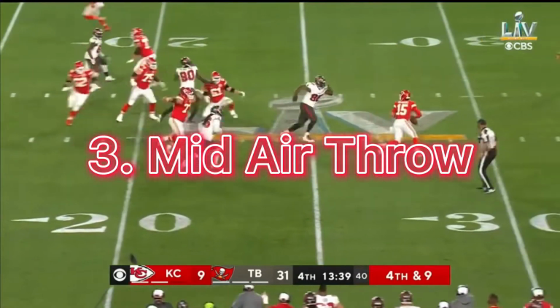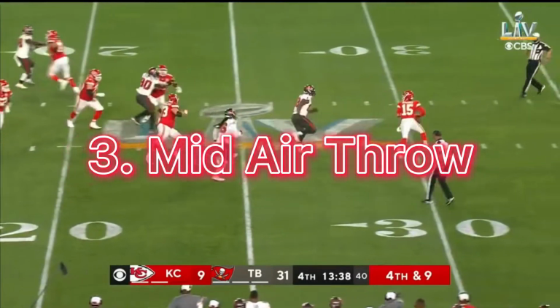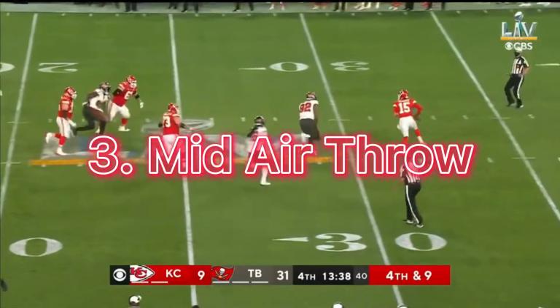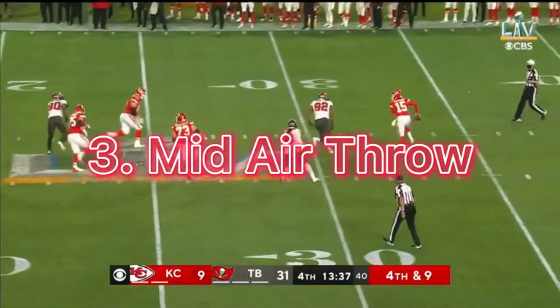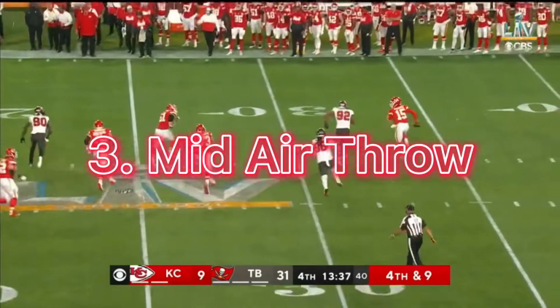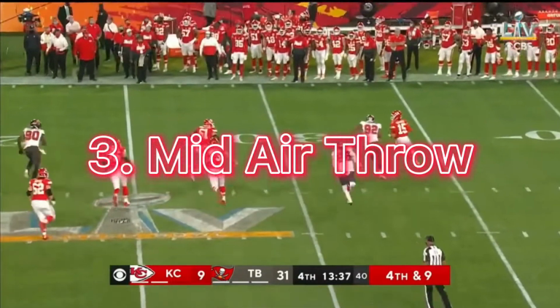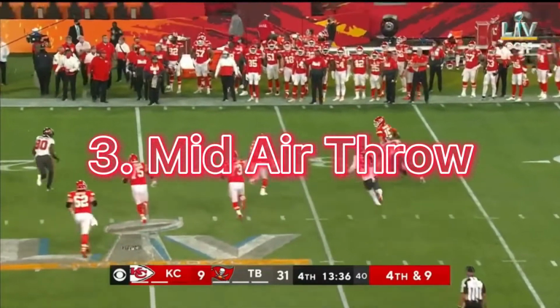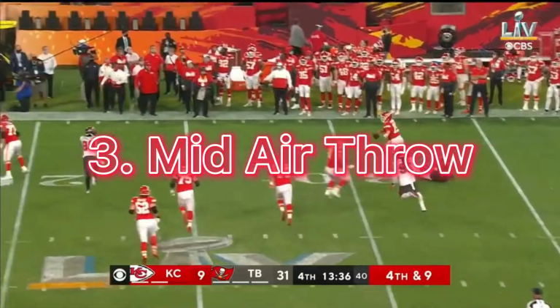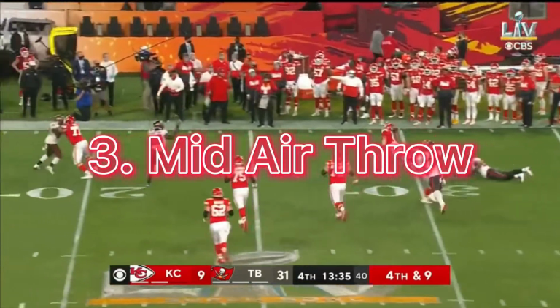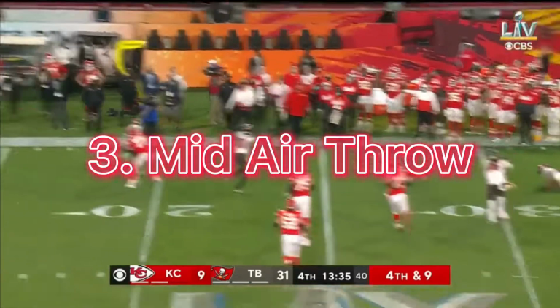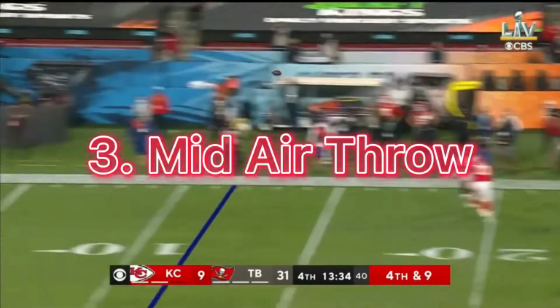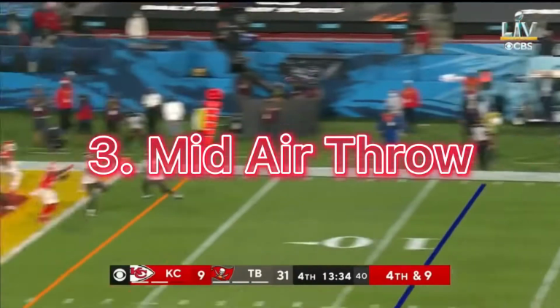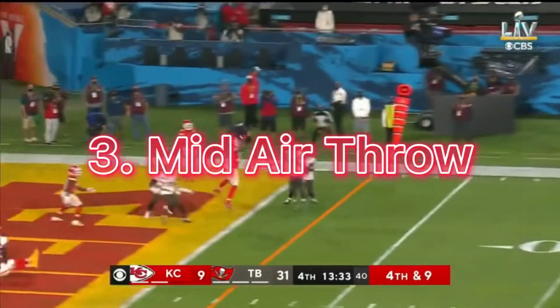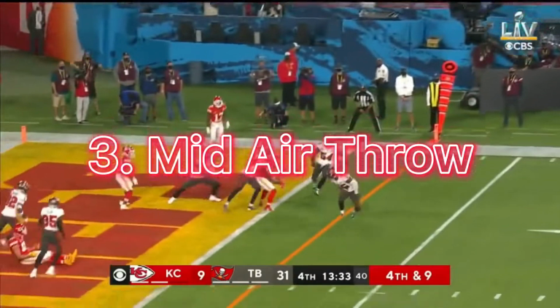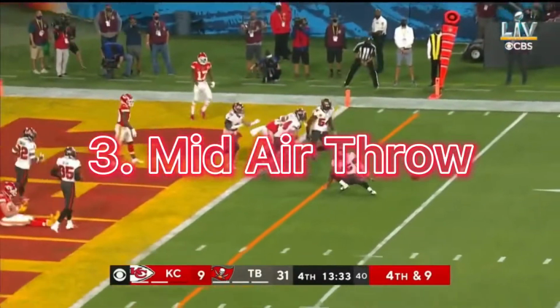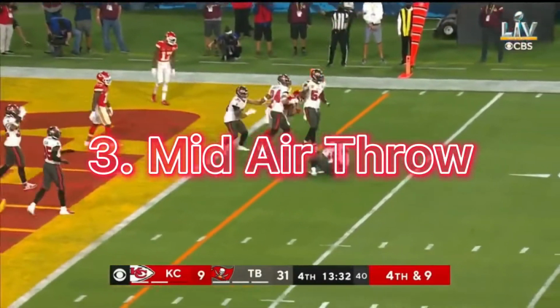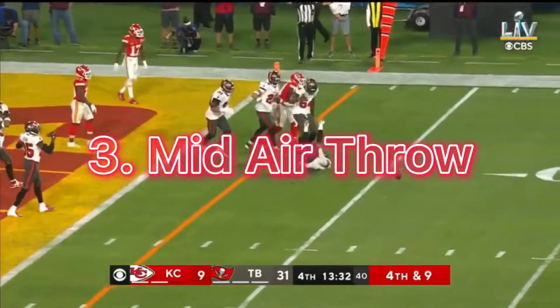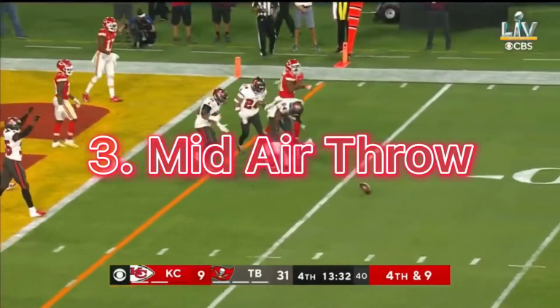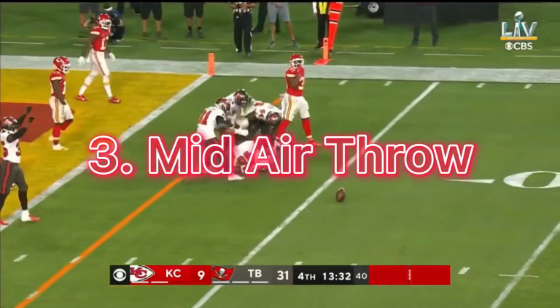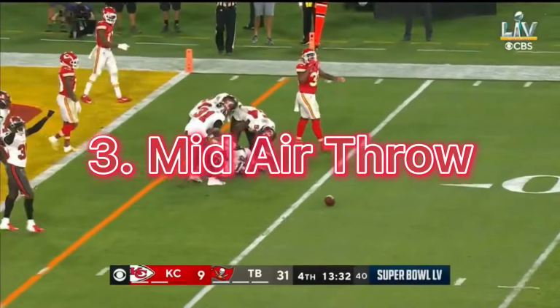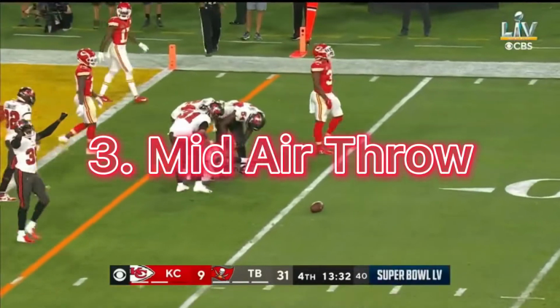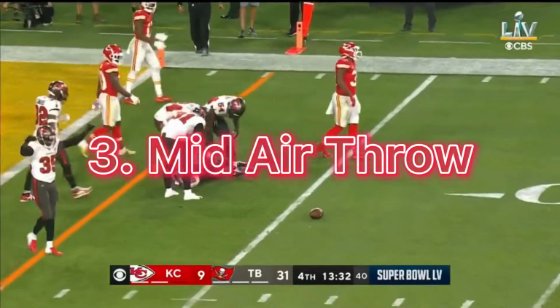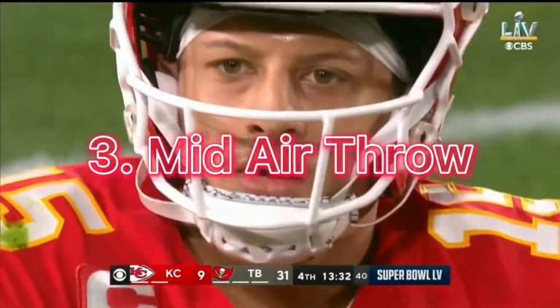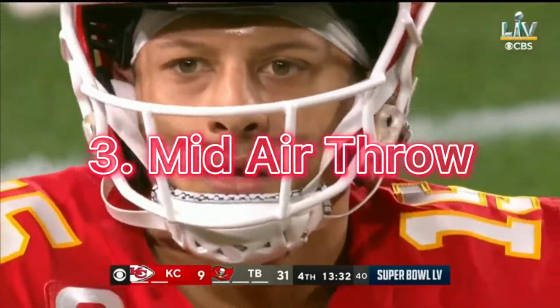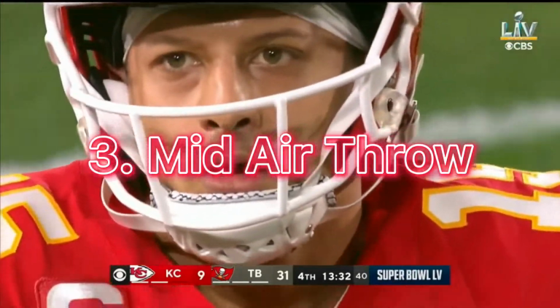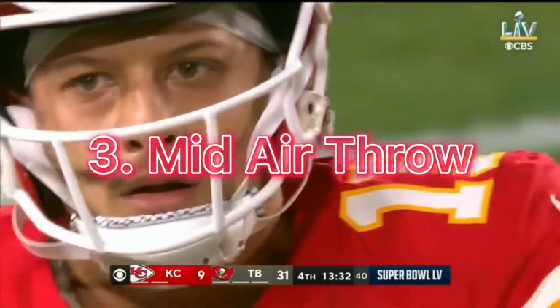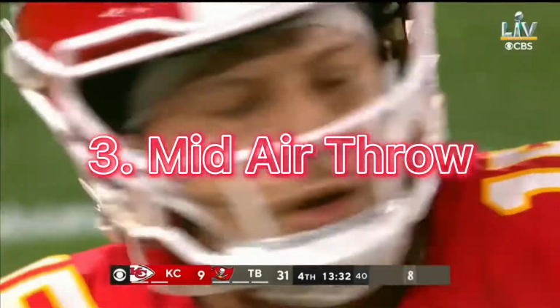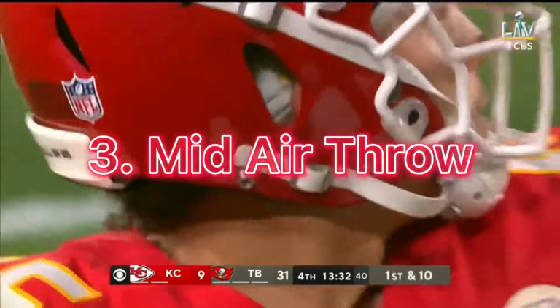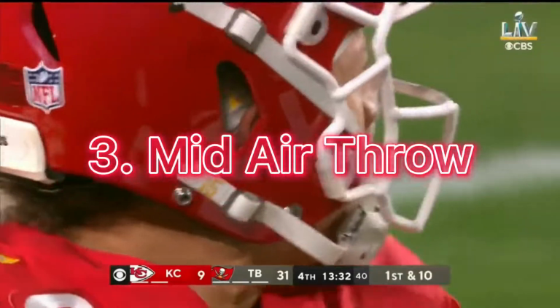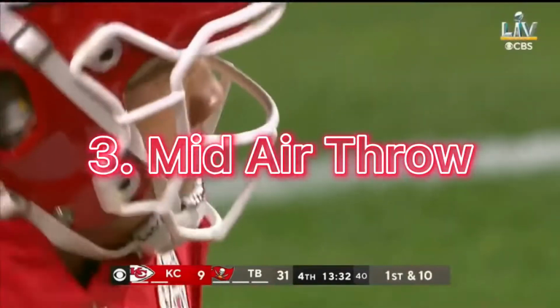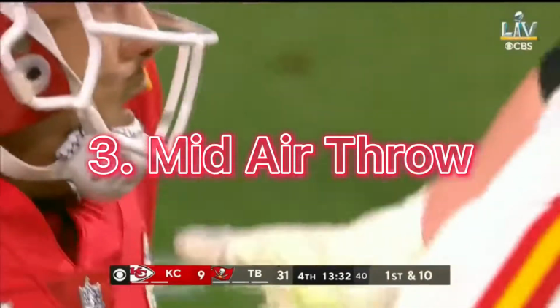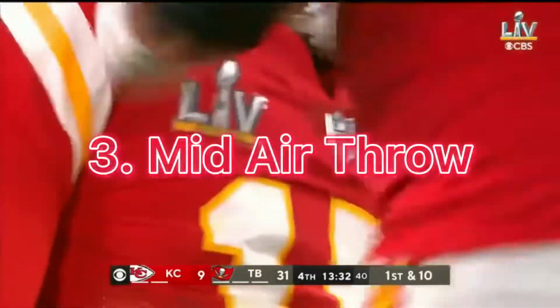Again running for his life — Mahomes got it away, incomplete. White knocks it down; it was intended for Darryl Williams.